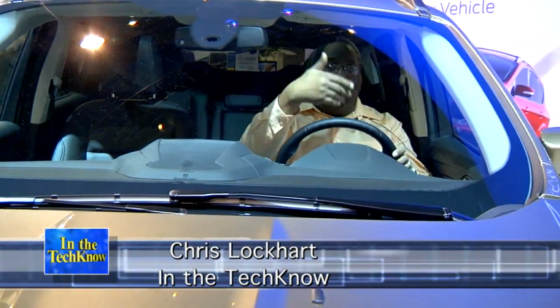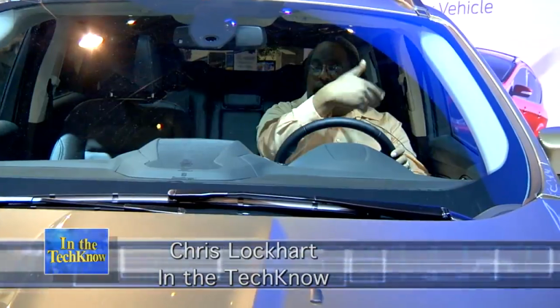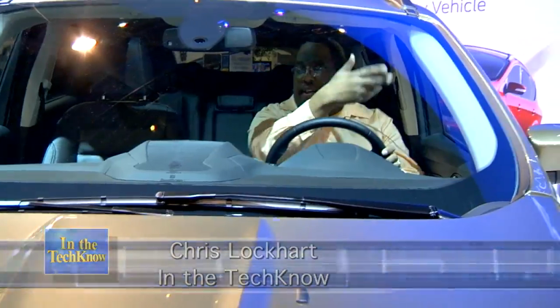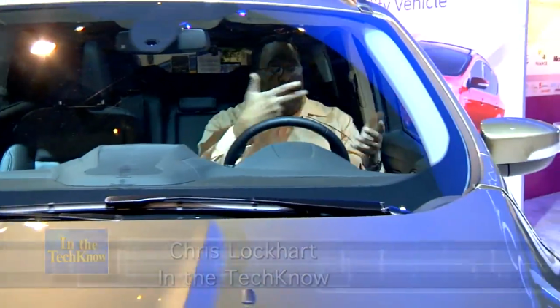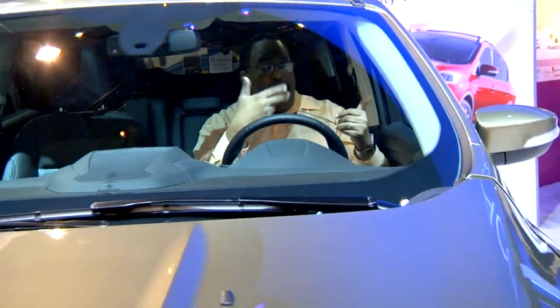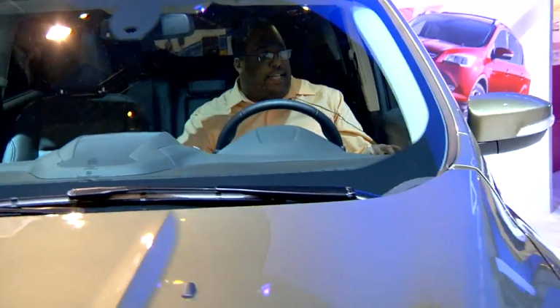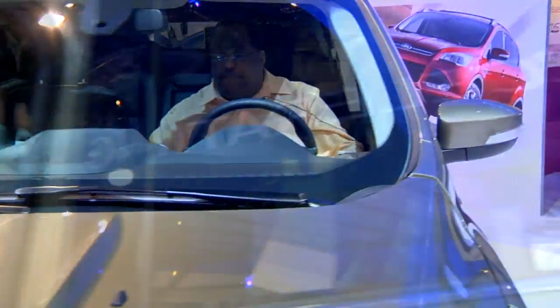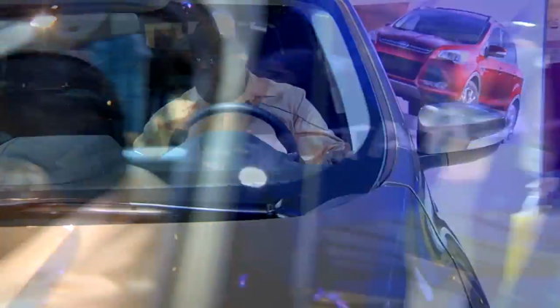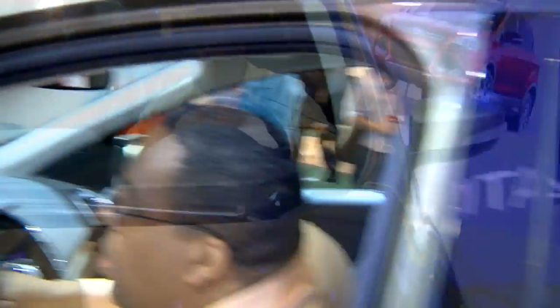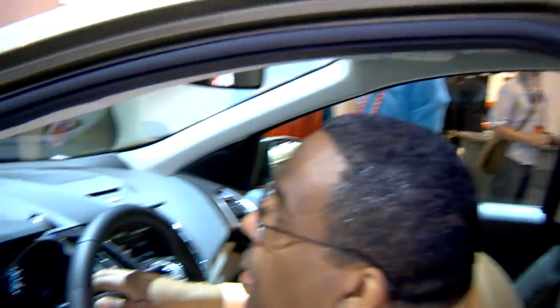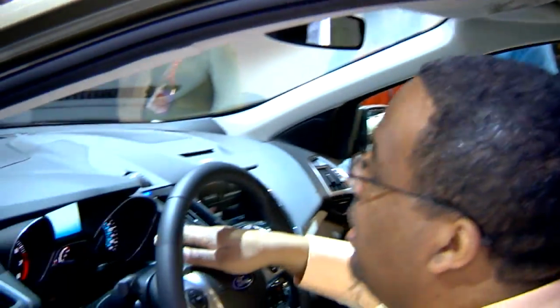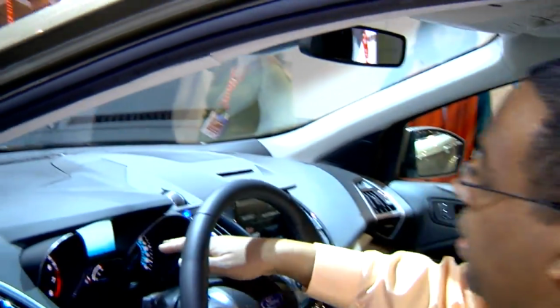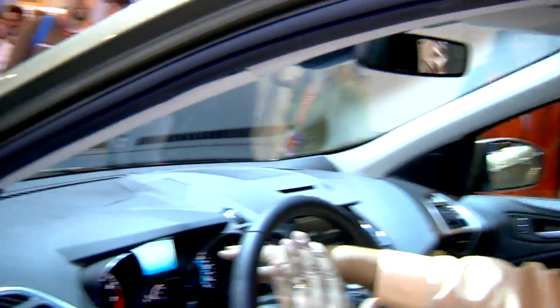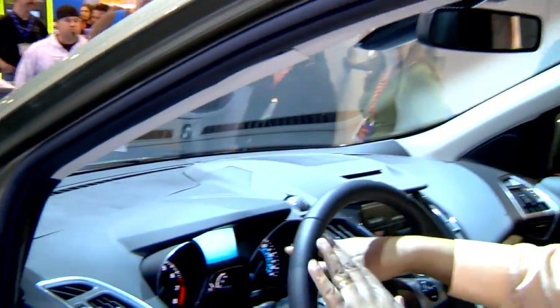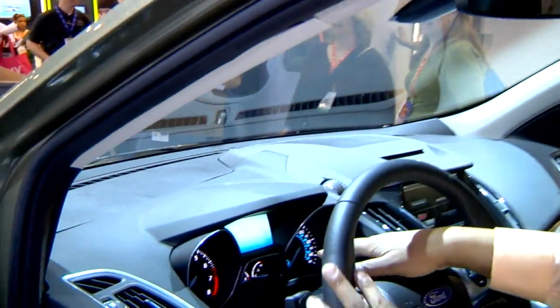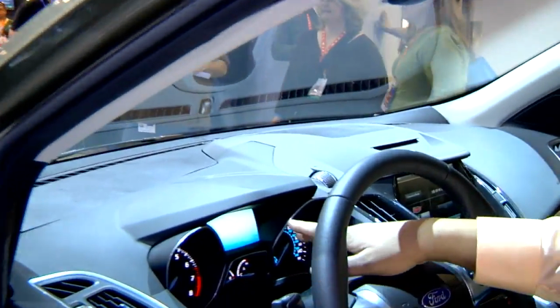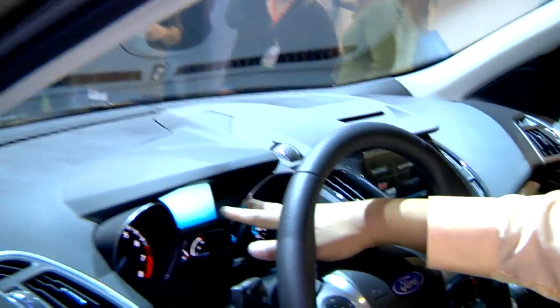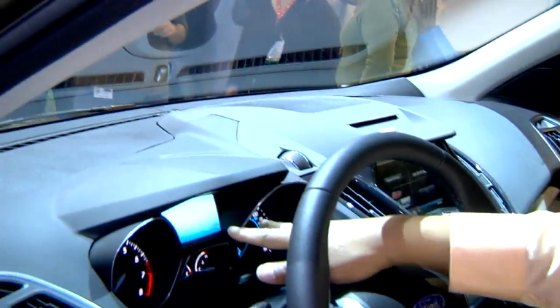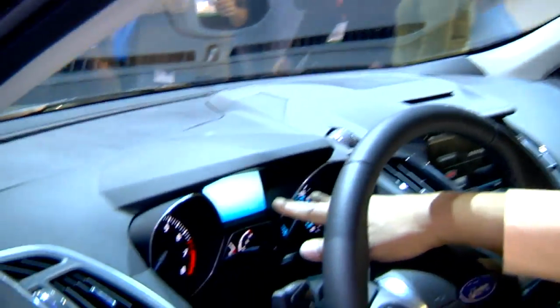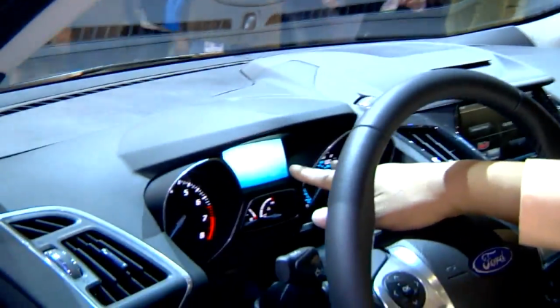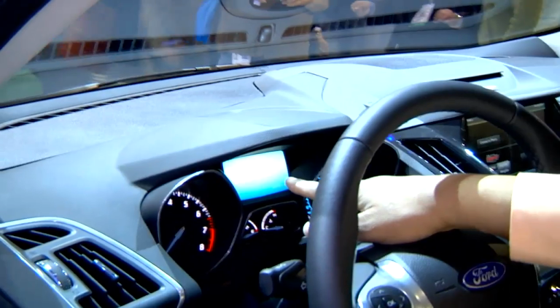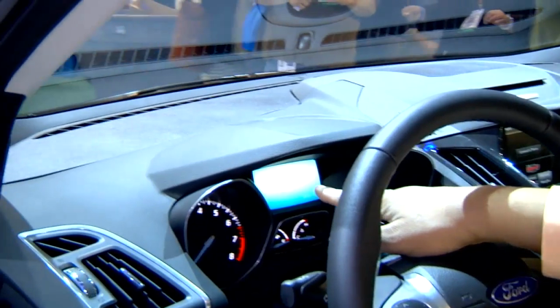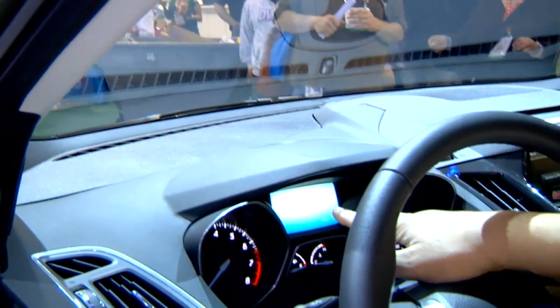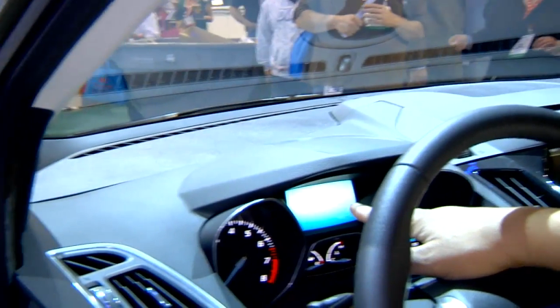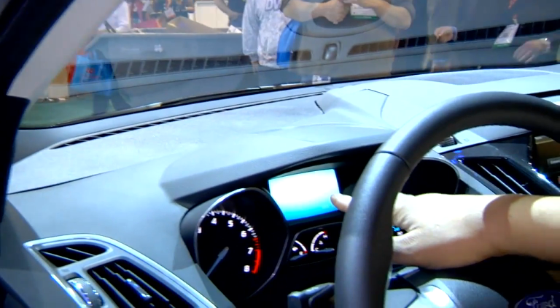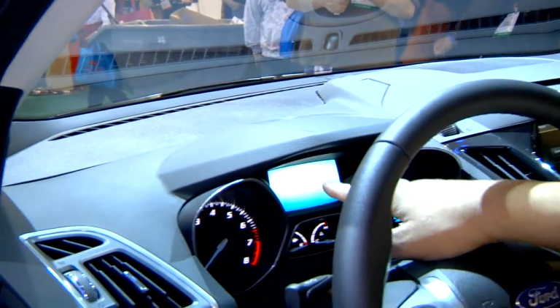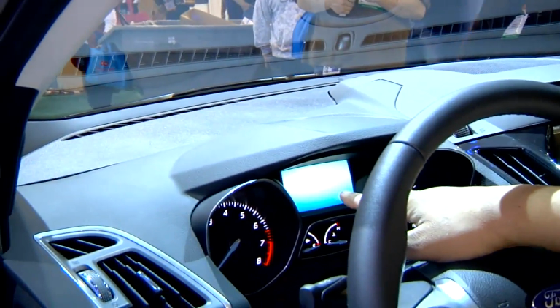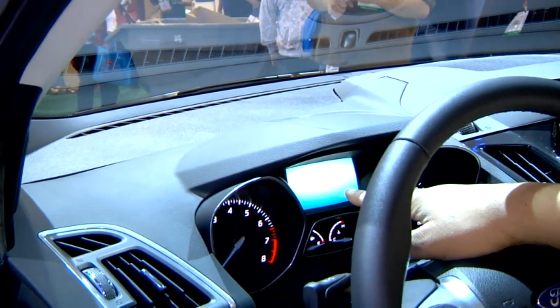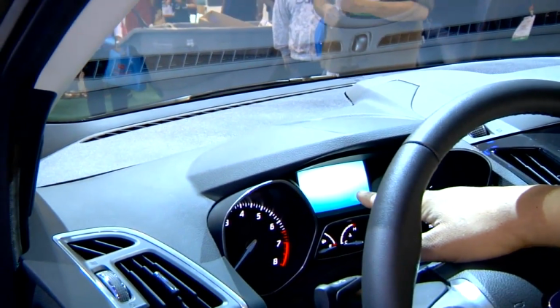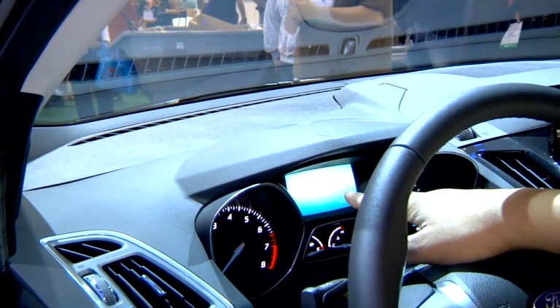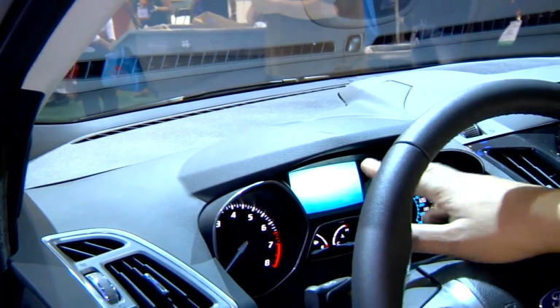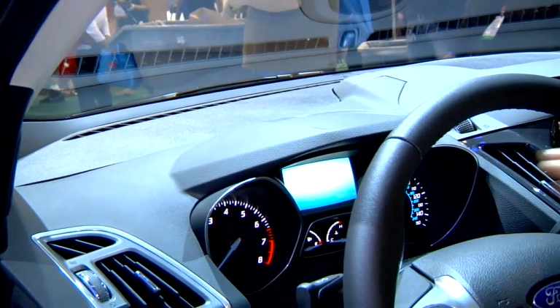Come around here, you got to see this. As you look at the dash, the heads-up display is actually a computer display which shows your information.